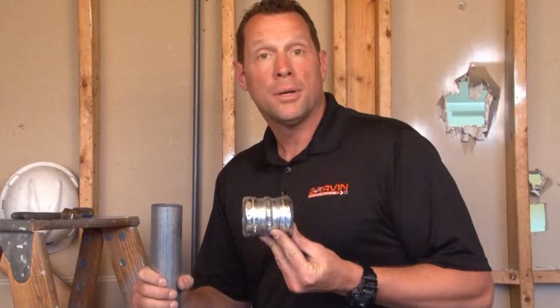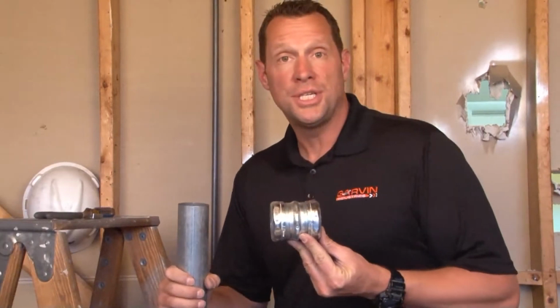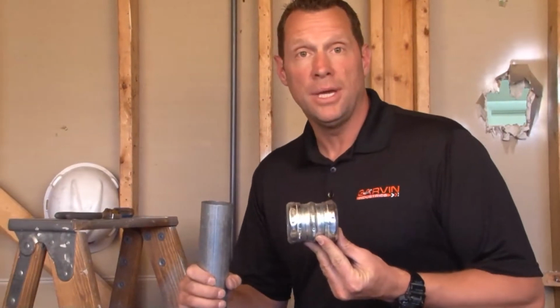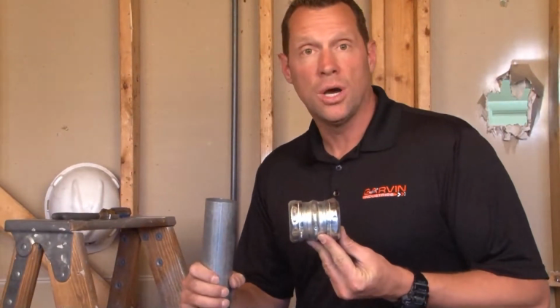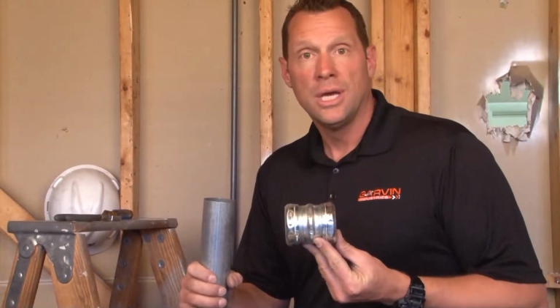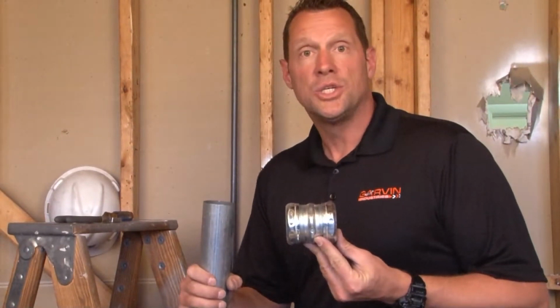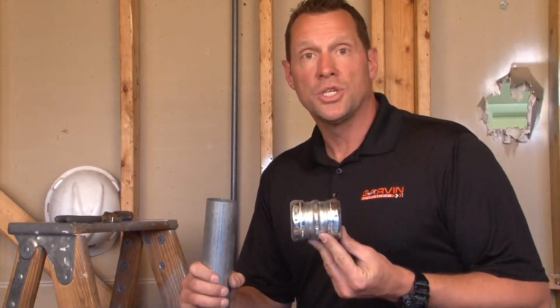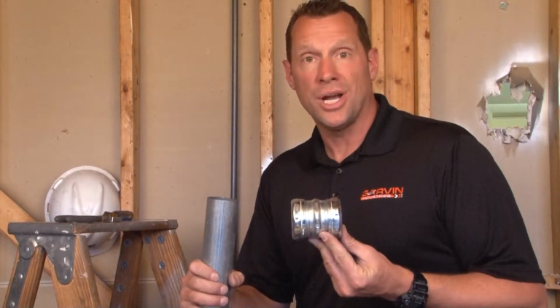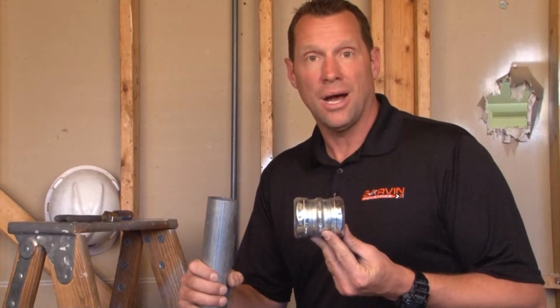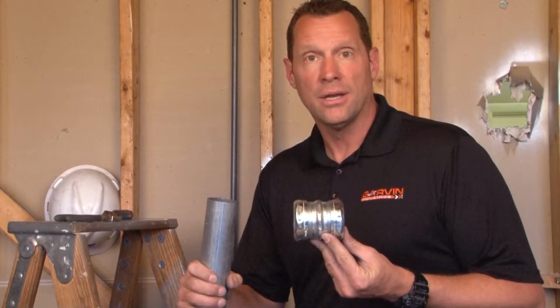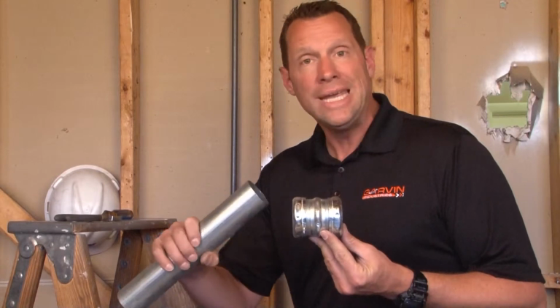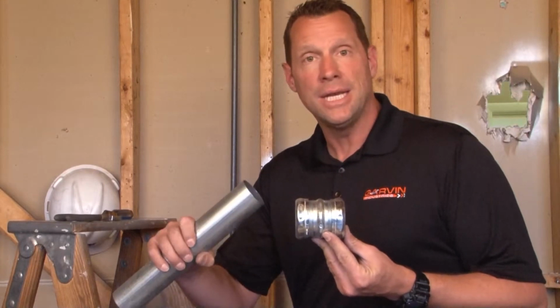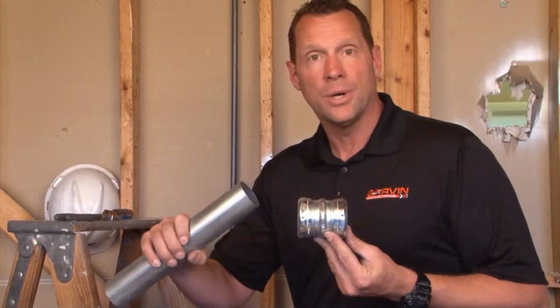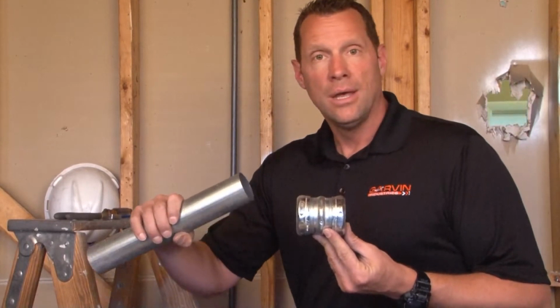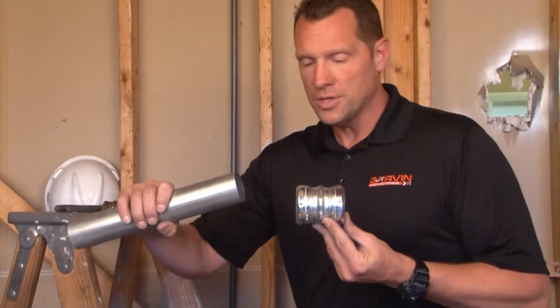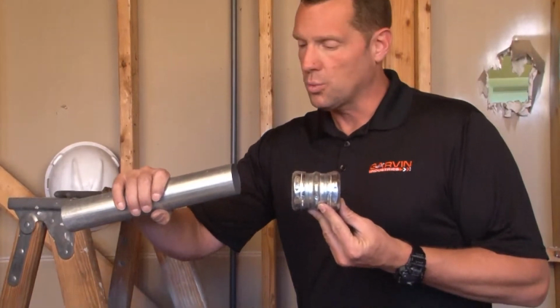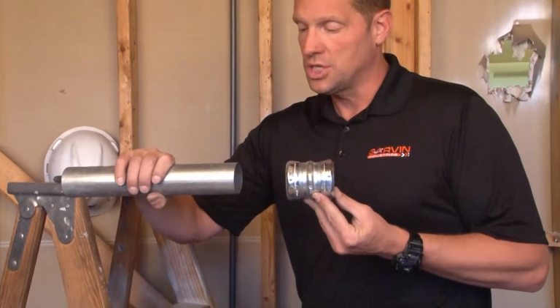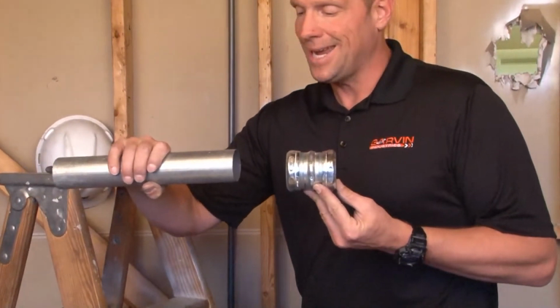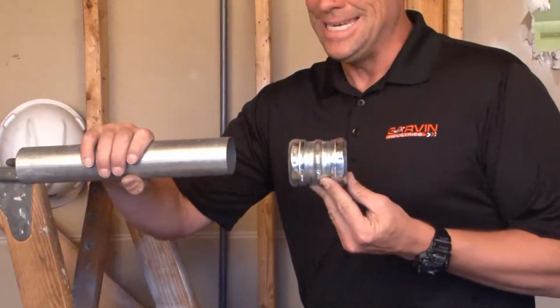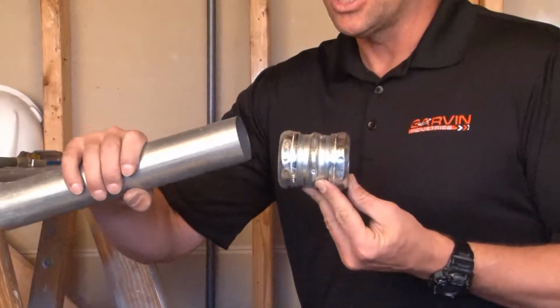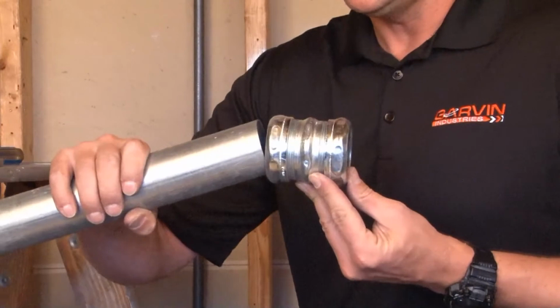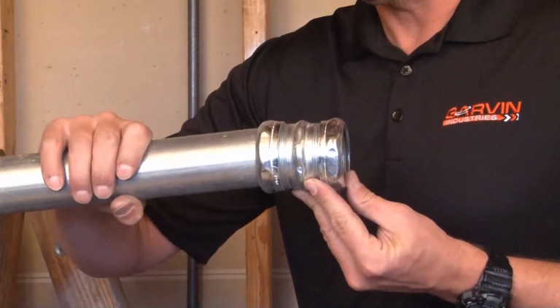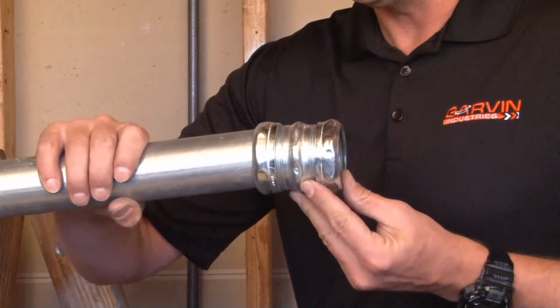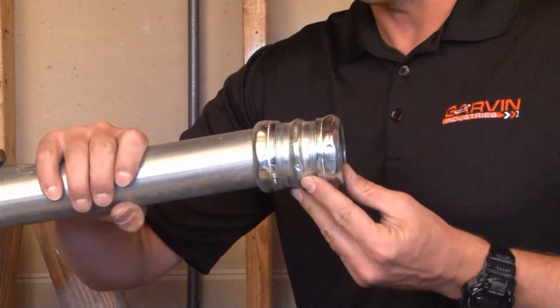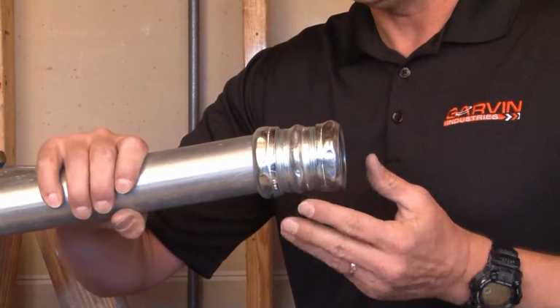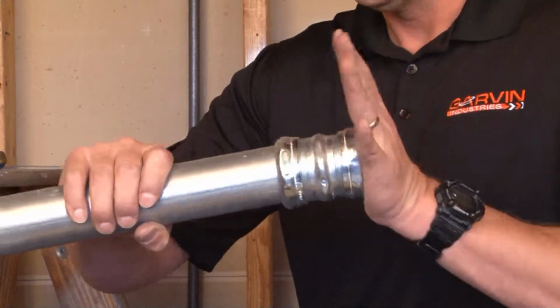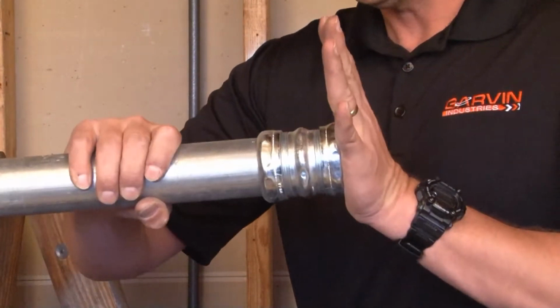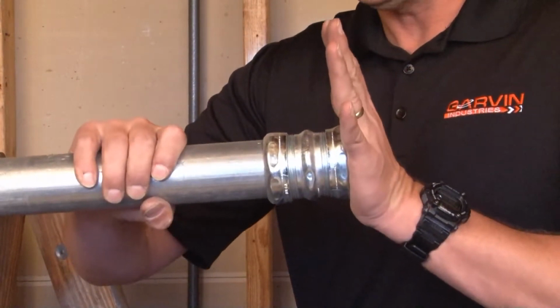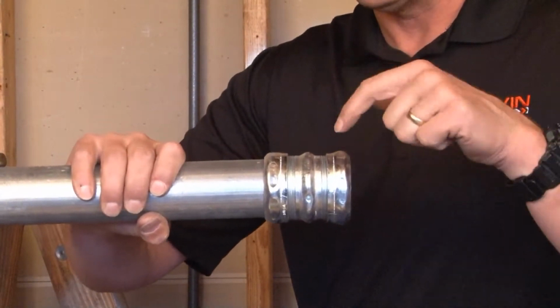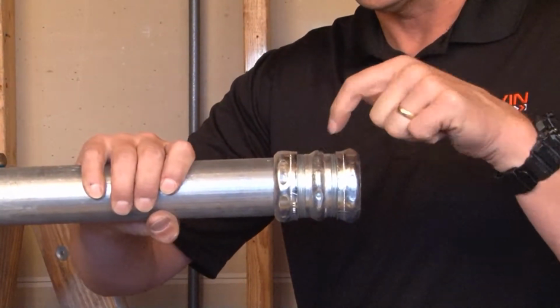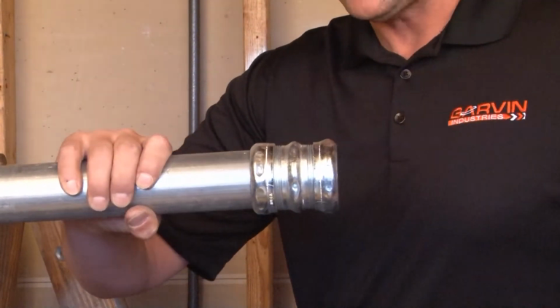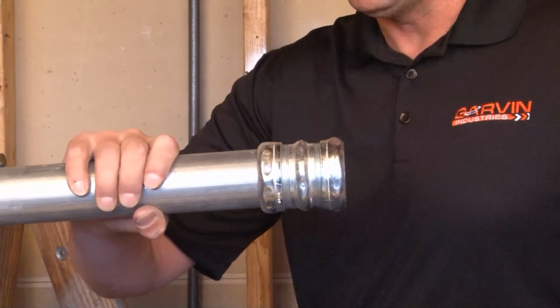Part number CCP200 is a 2 inch compression coupling for EMT conduit. The way this product works is quick and easy. You simply insert the 2 inch EMT conduit and slide it on the connector until it hits the stop in the middle.